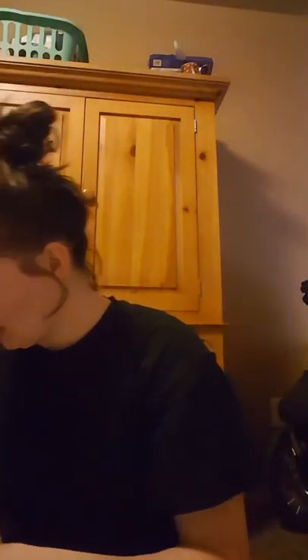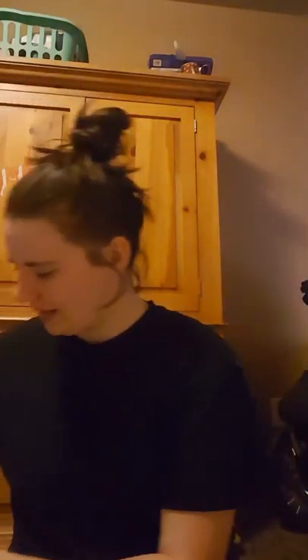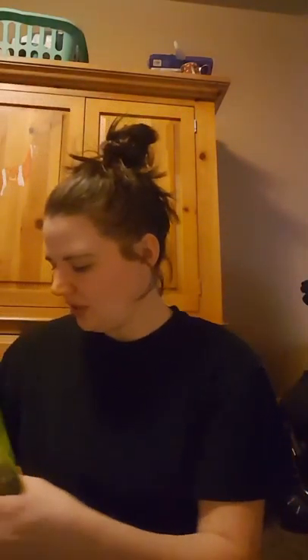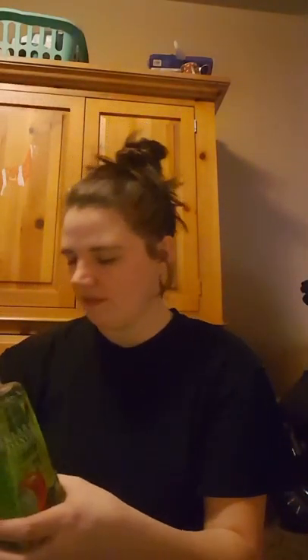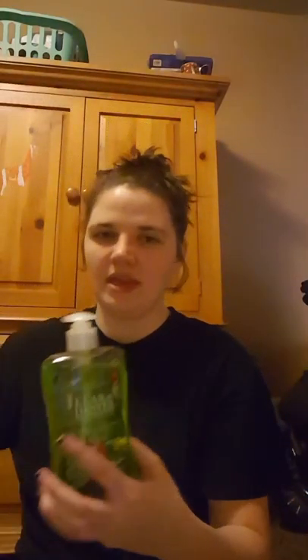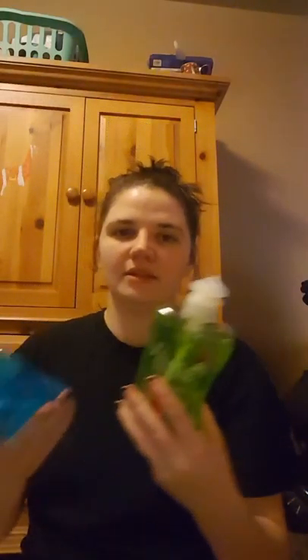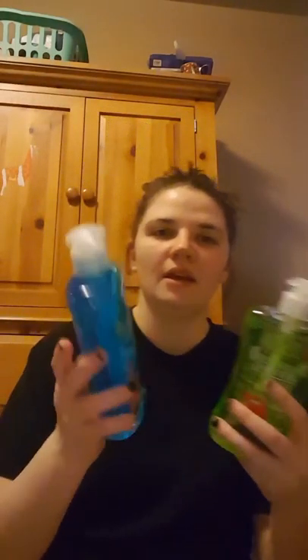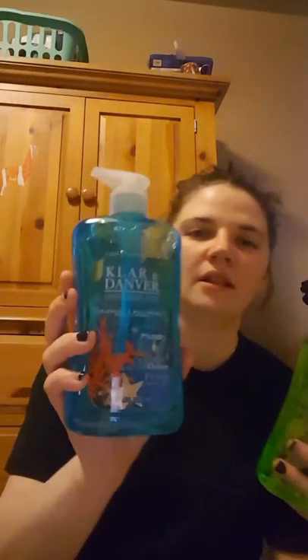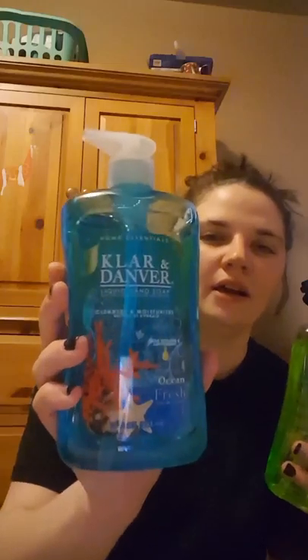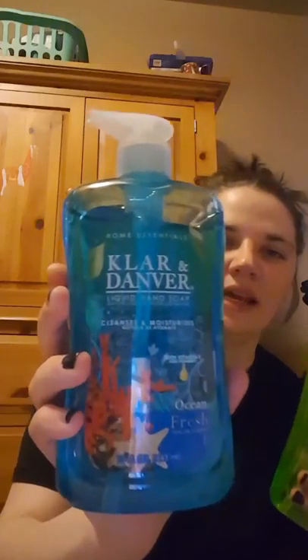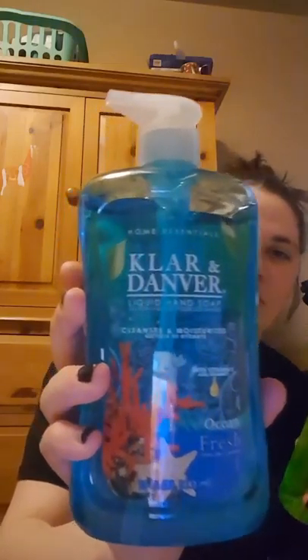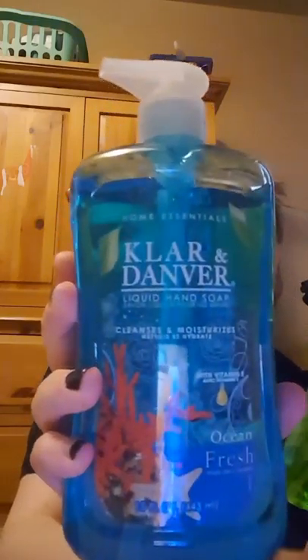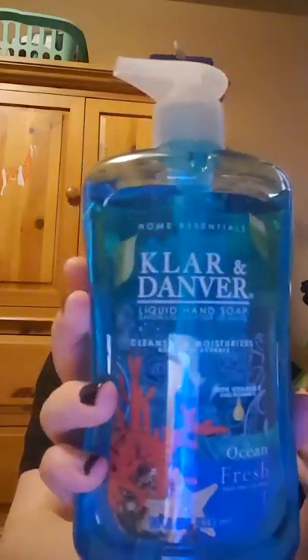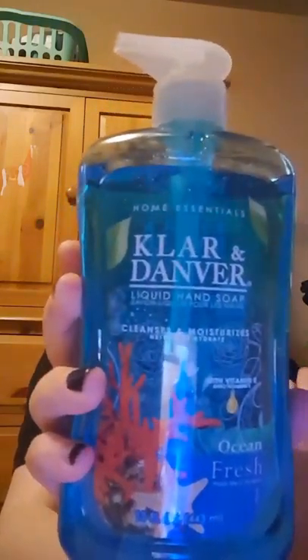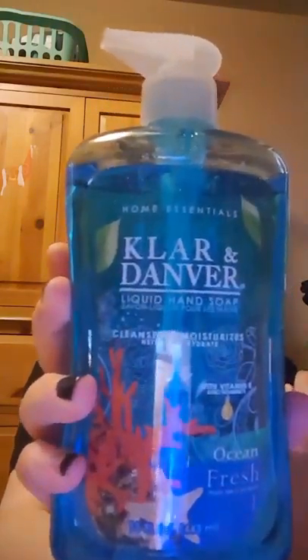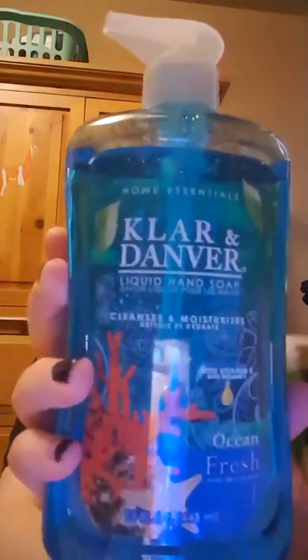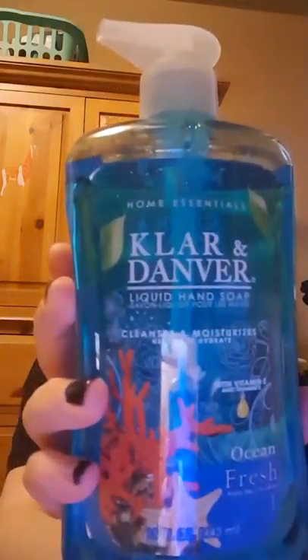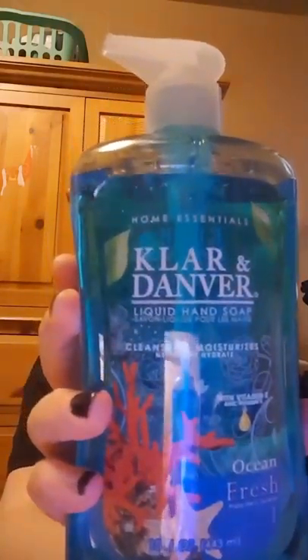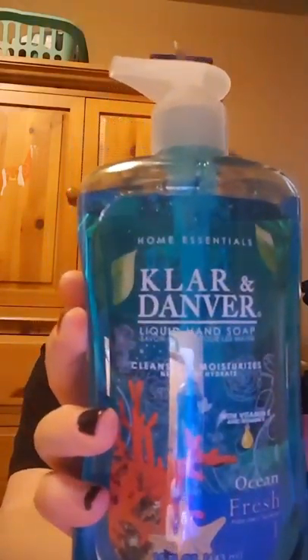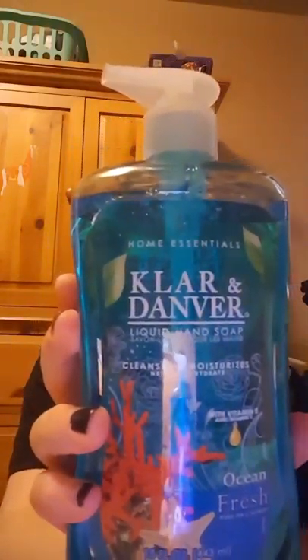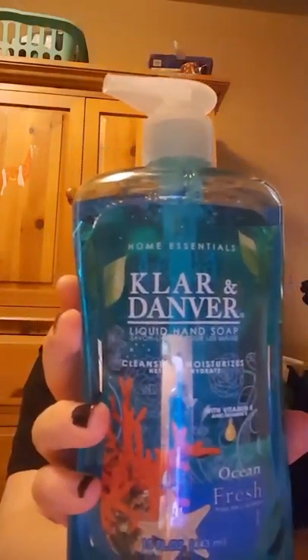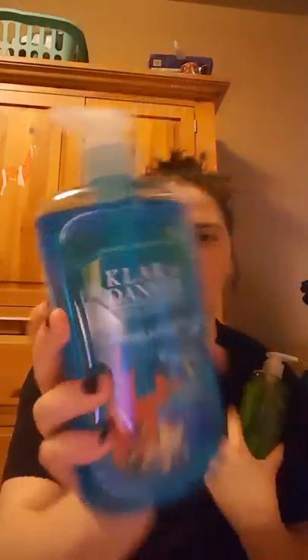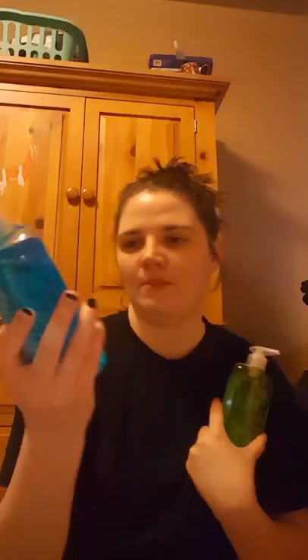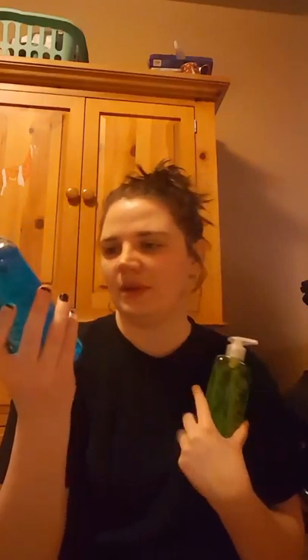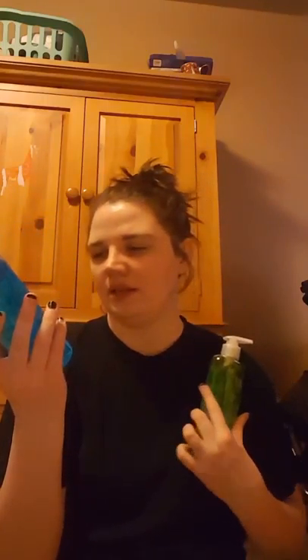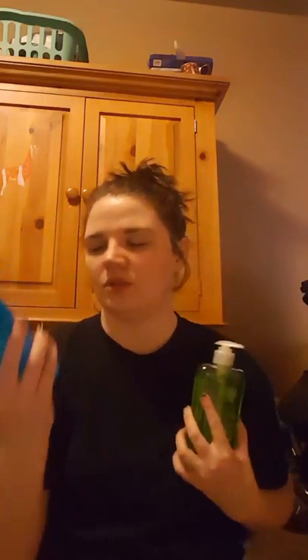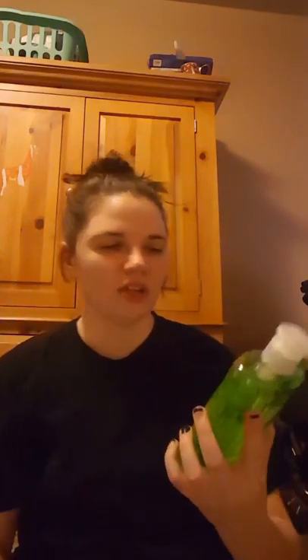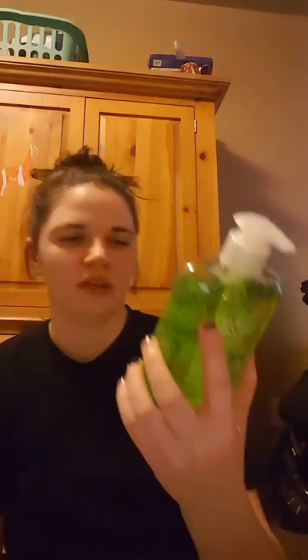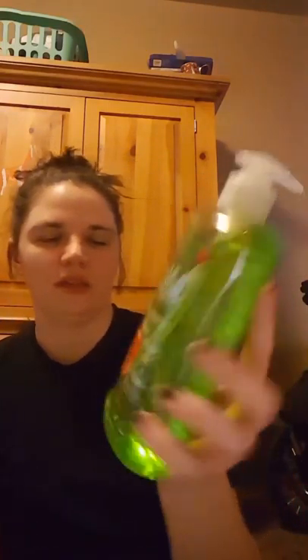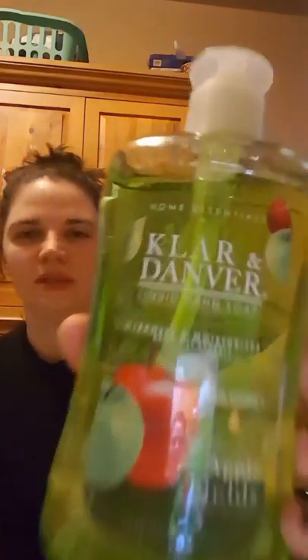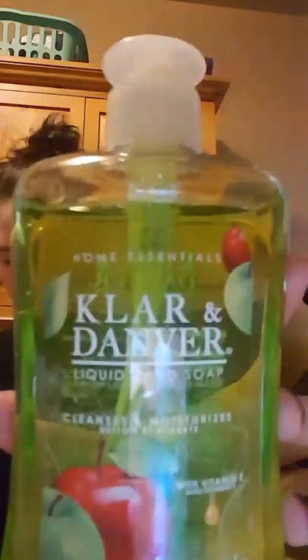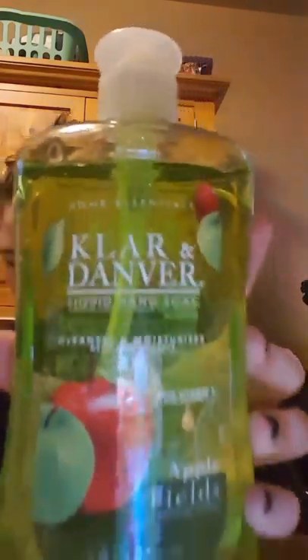I picked up two of these Klar and Danver hand soaps. These are 15 ounces. I've used these before and I do like them. This one is Ocean Fresh and this one is Apple Fields.